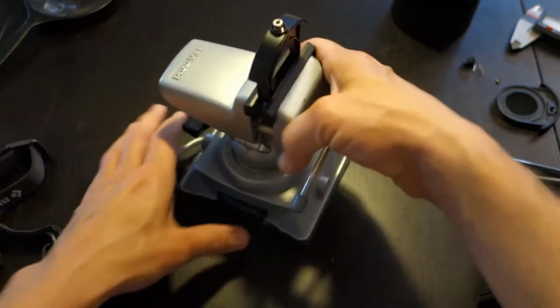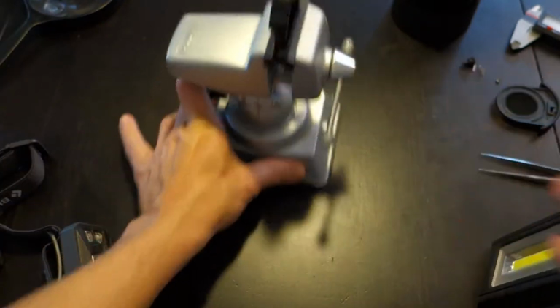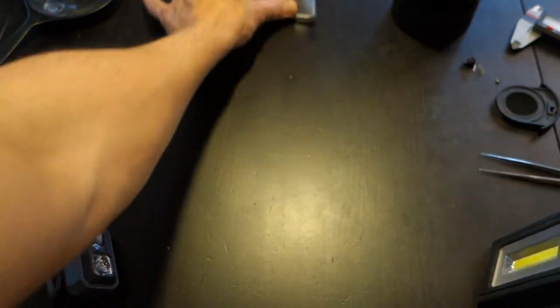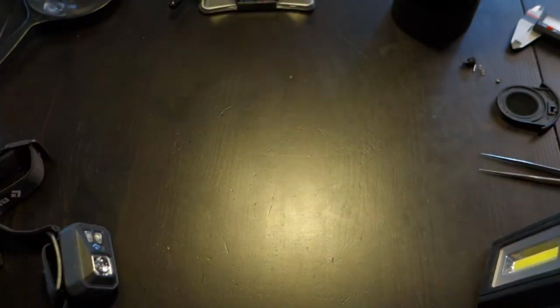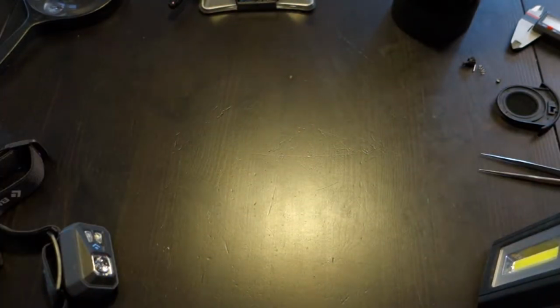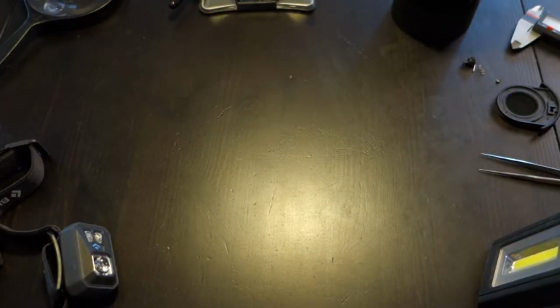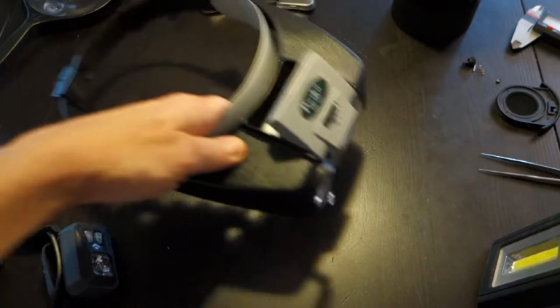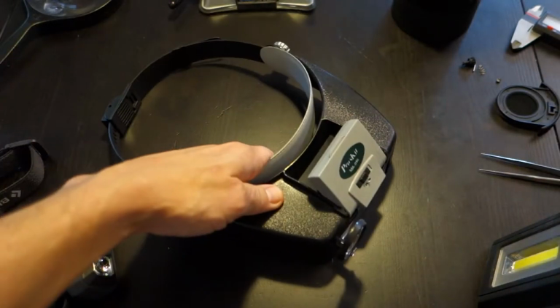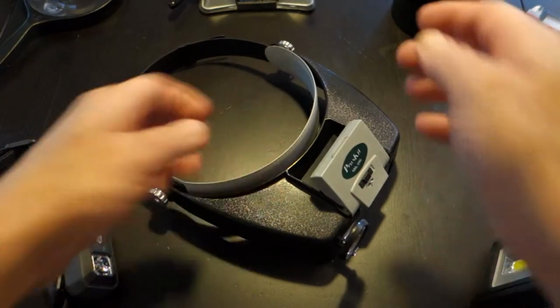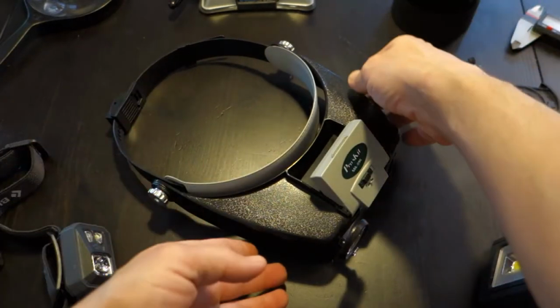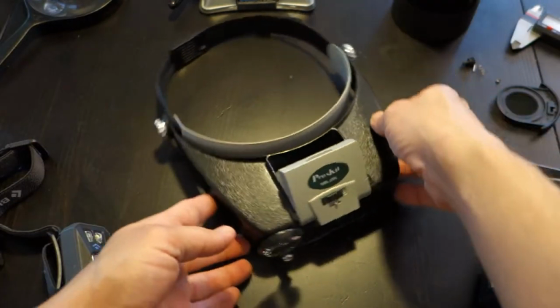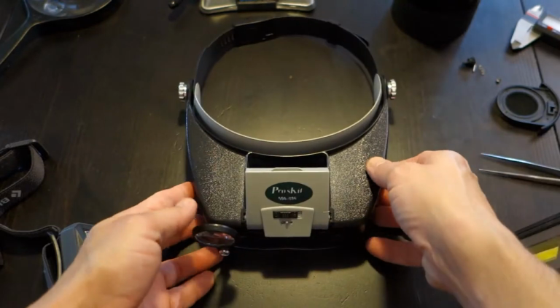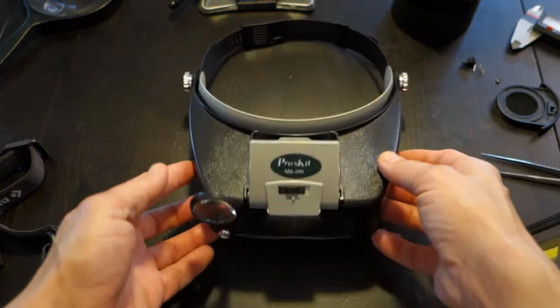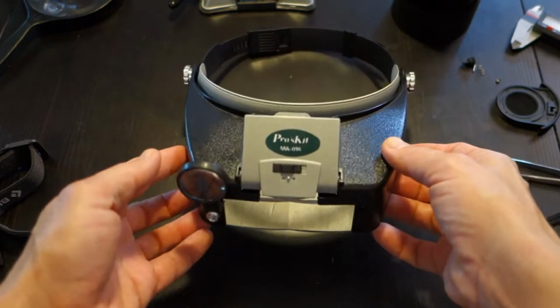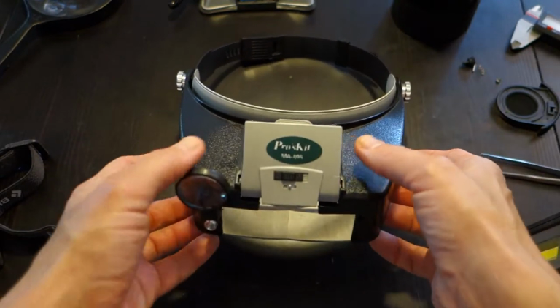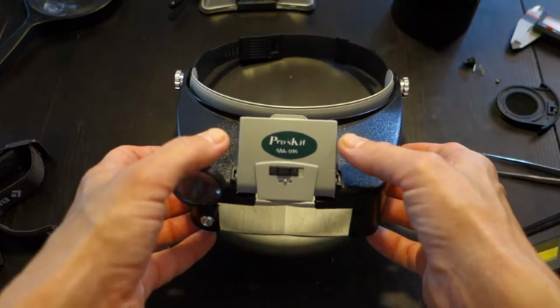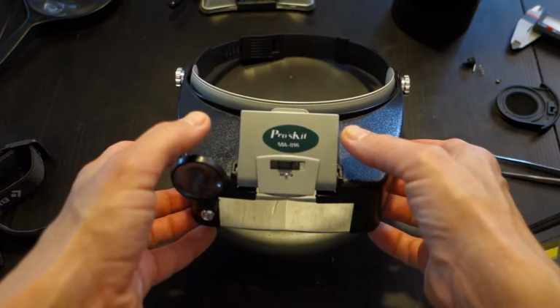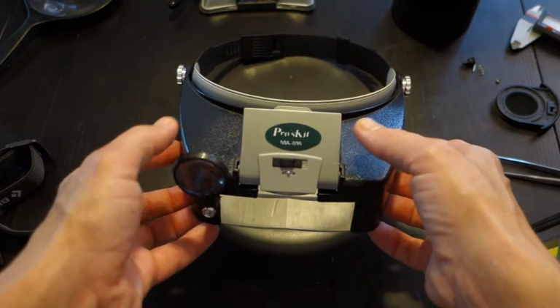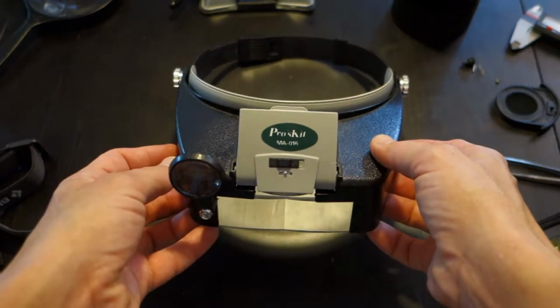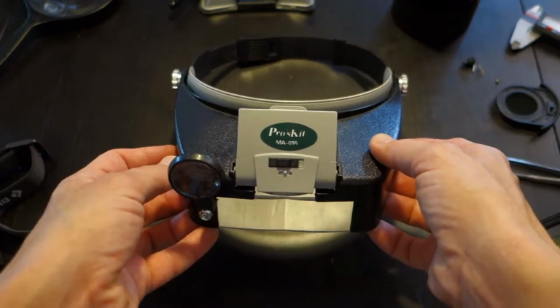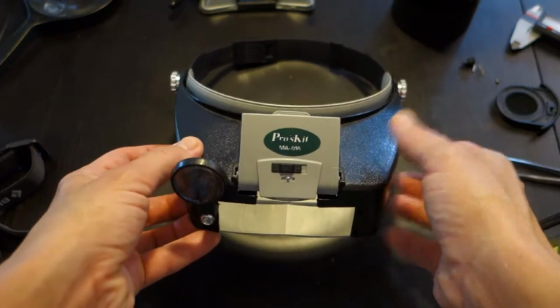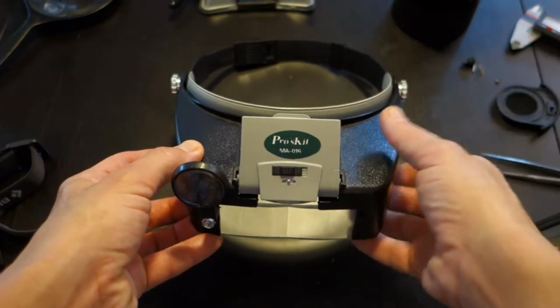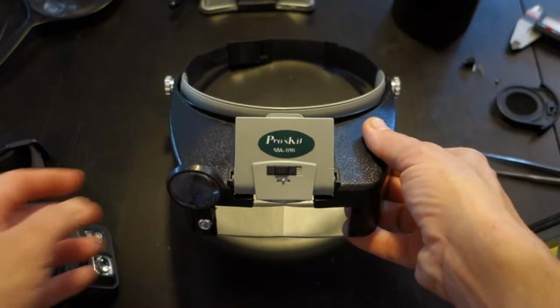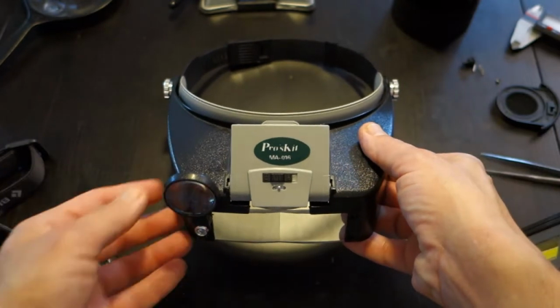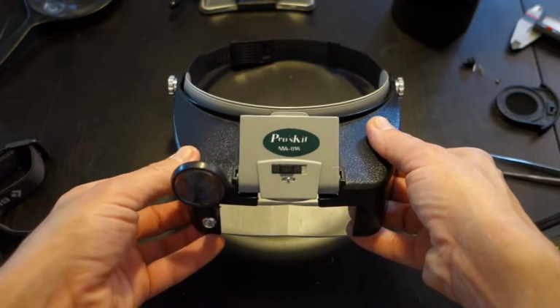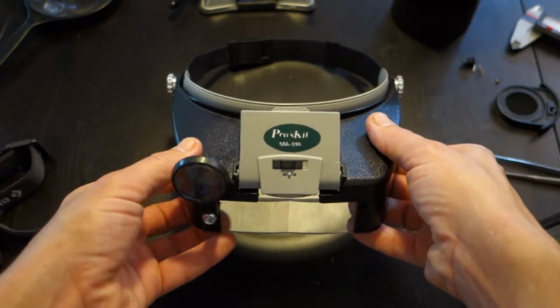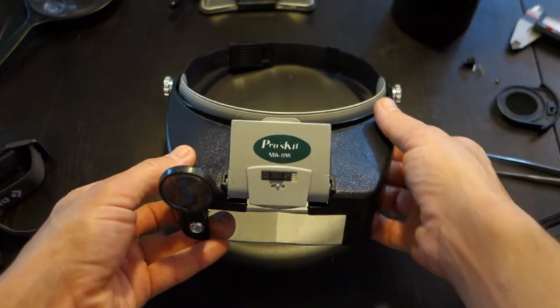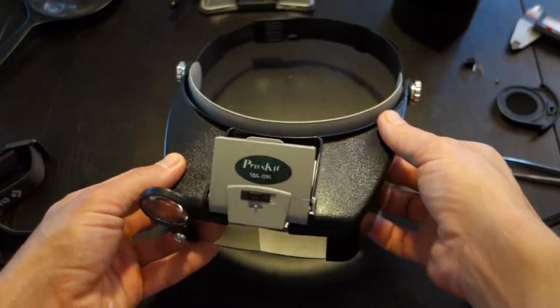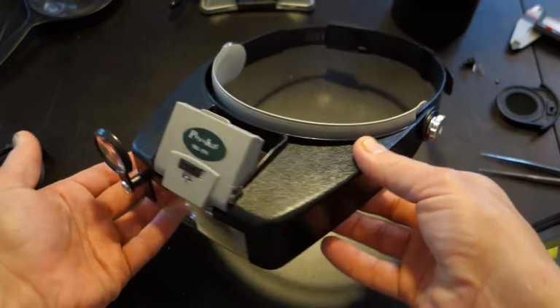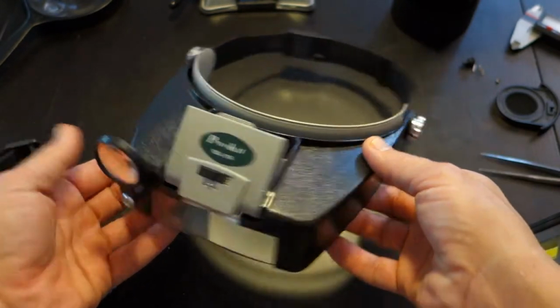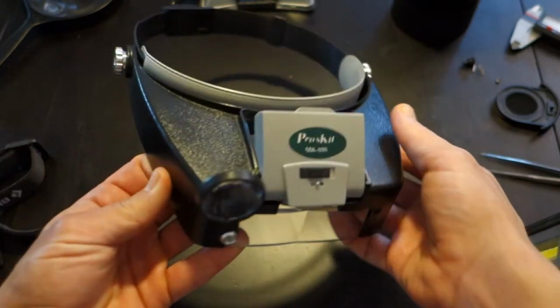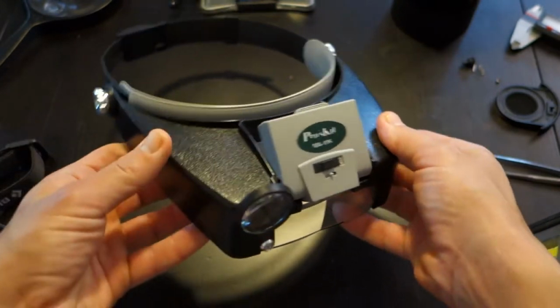Enter the head mounted lens. This guy right here is called the ProsKit MA-016. I'll leave a link in the description as always, and I'll just walk you around the item now.